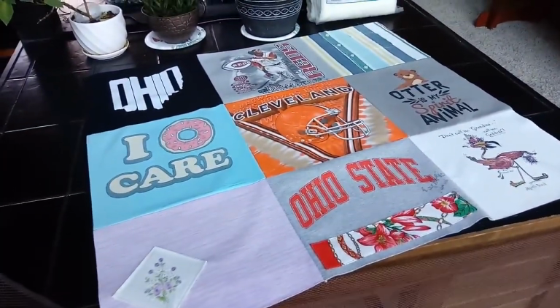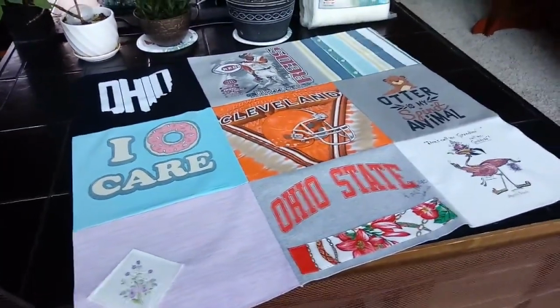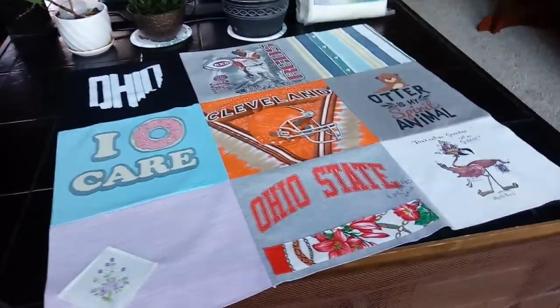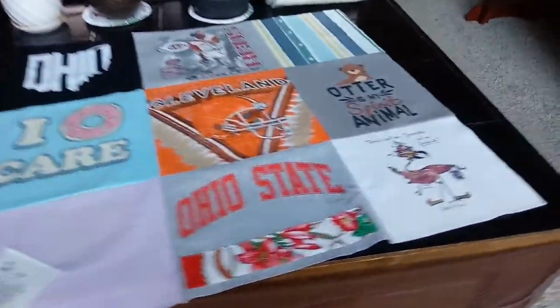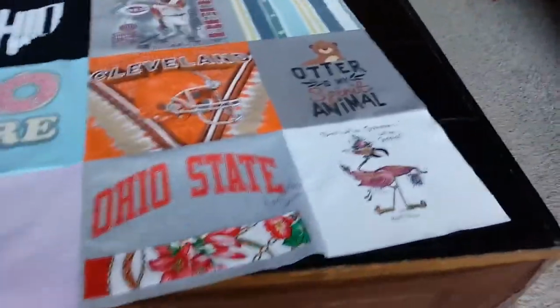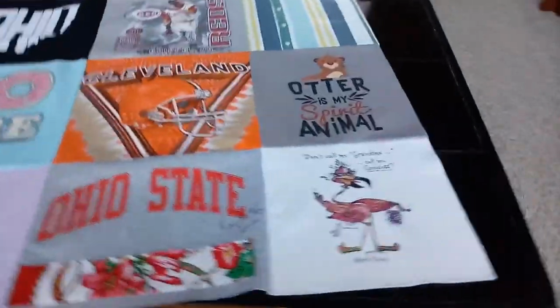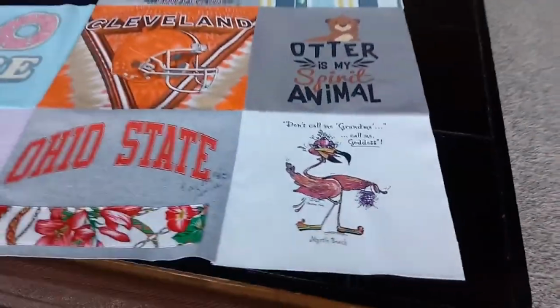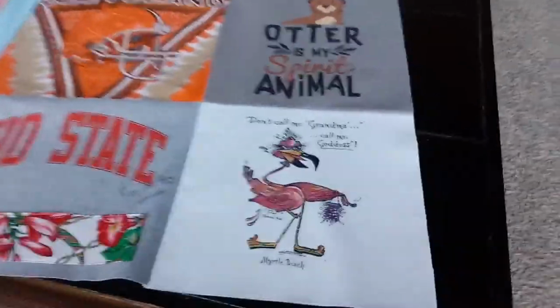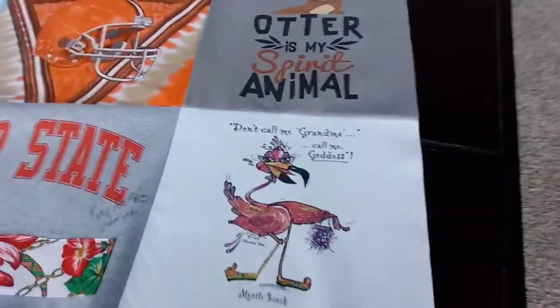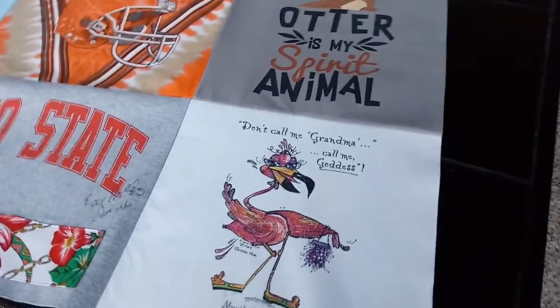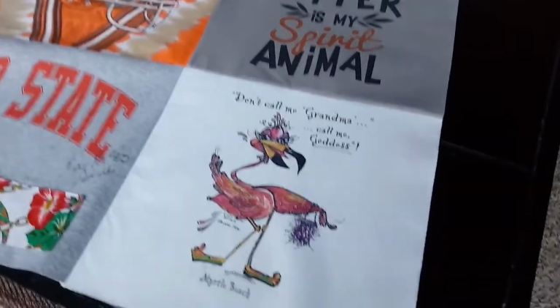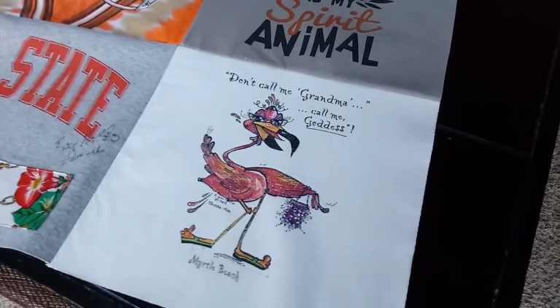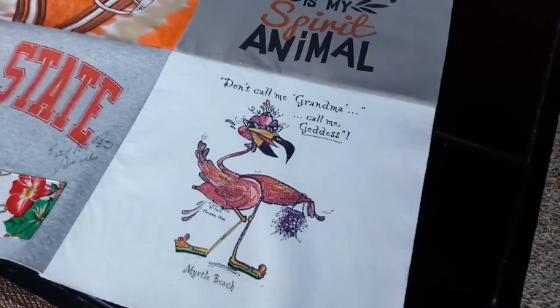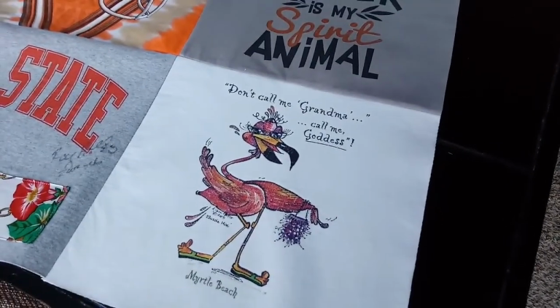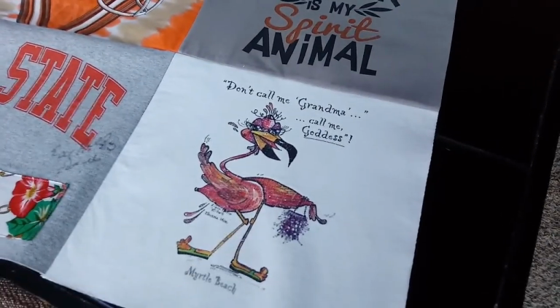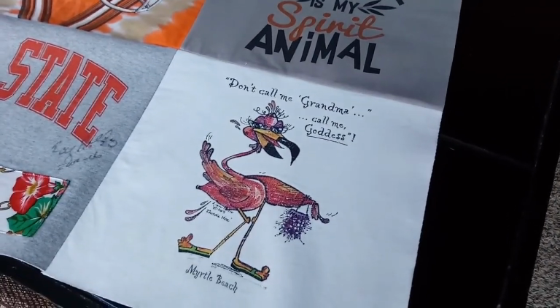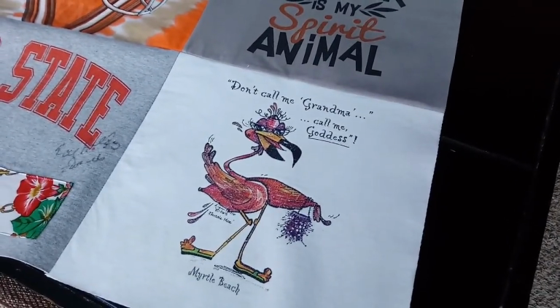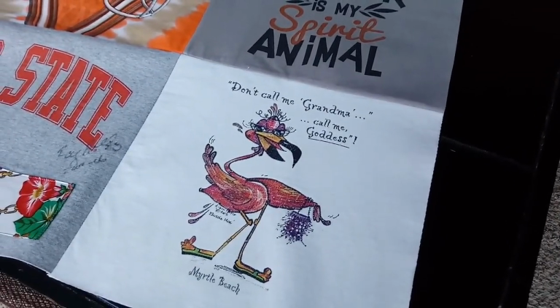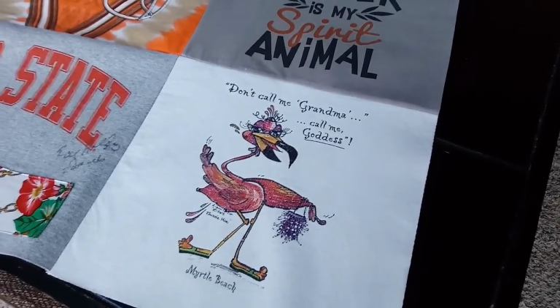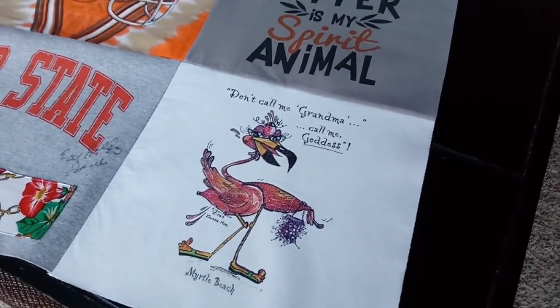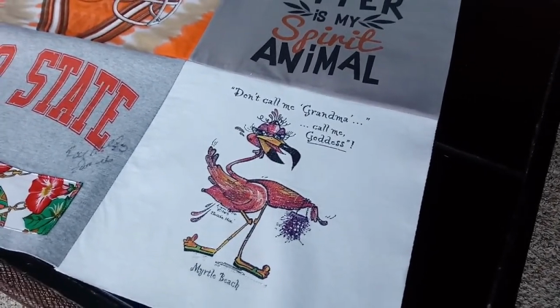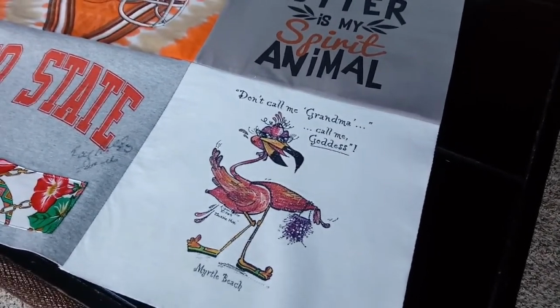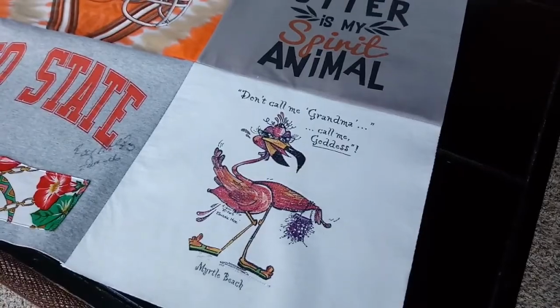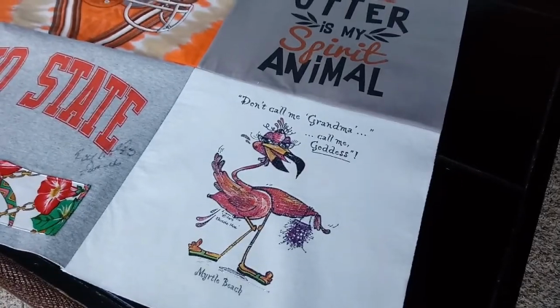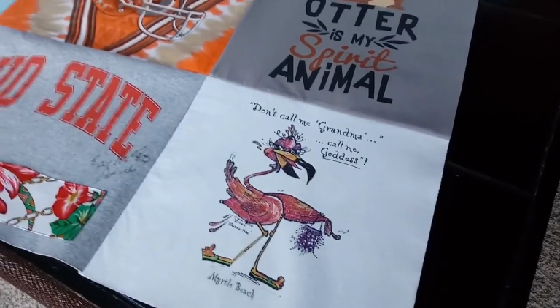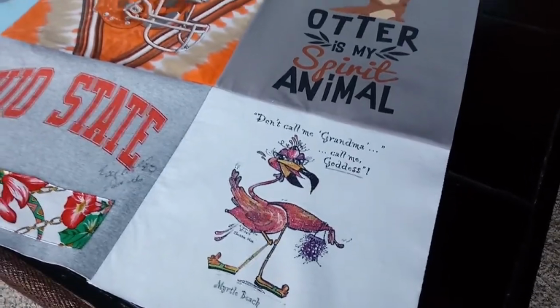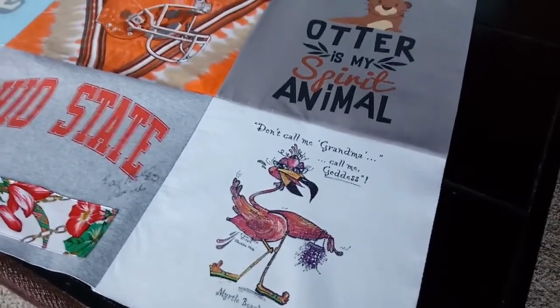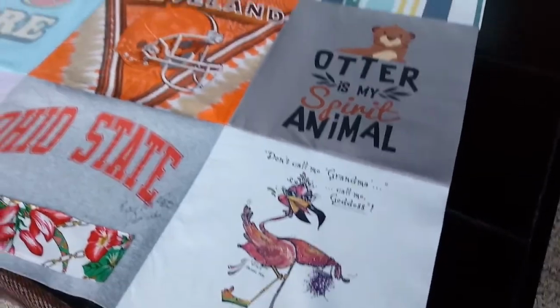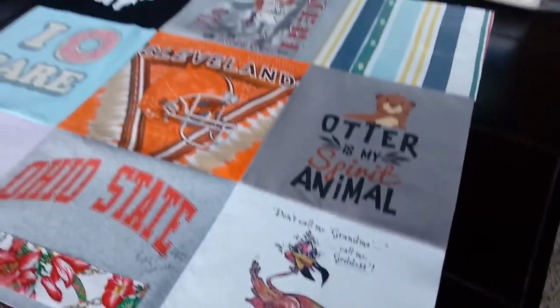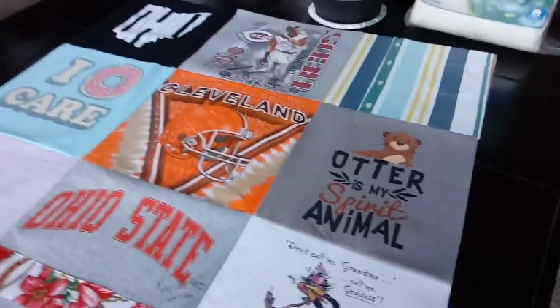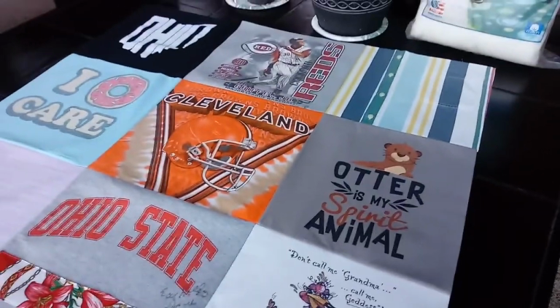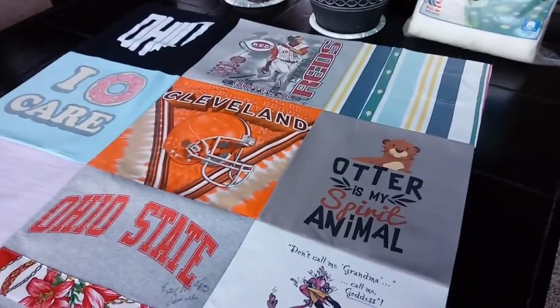I think it's going to be so cute. I love this one — 'Don't call me grandma, call me goddess.' I don't know the story behind these t-shirts, but I think the quilt is going to be such a cute way to remember everybody that this is about.